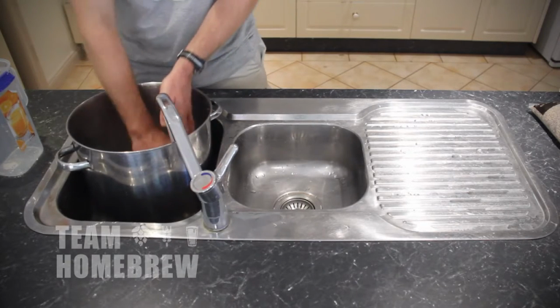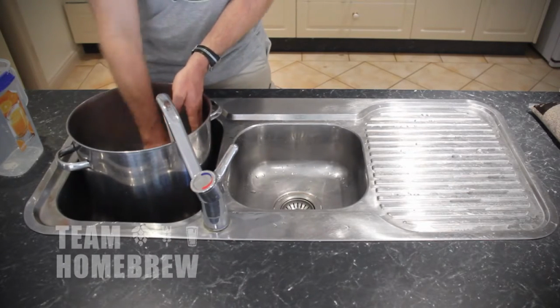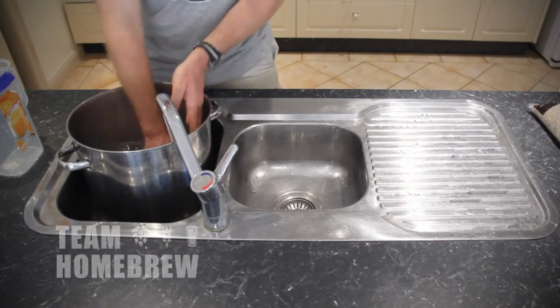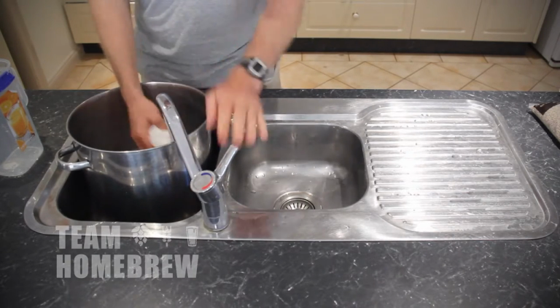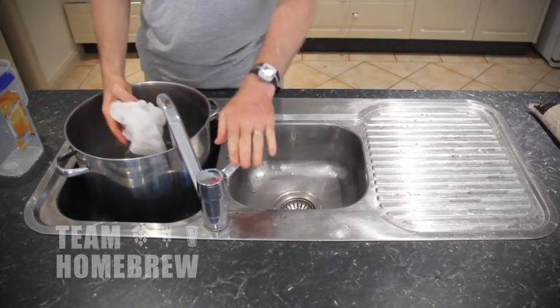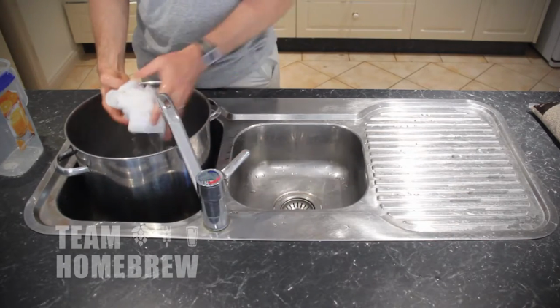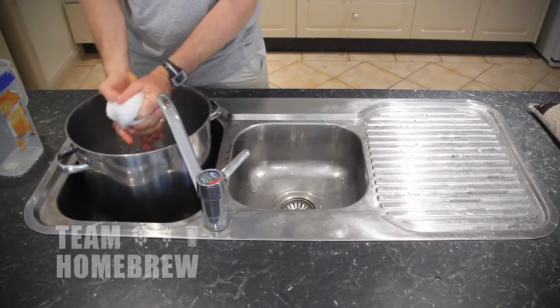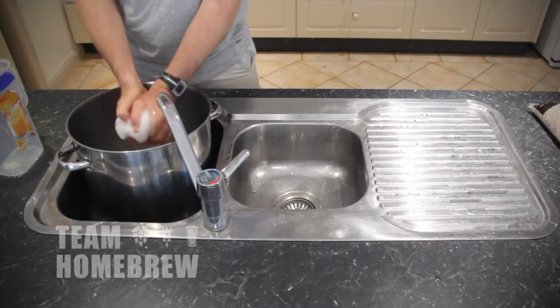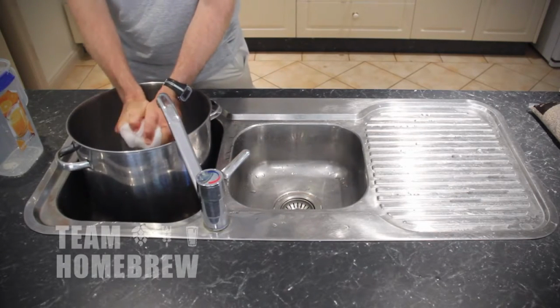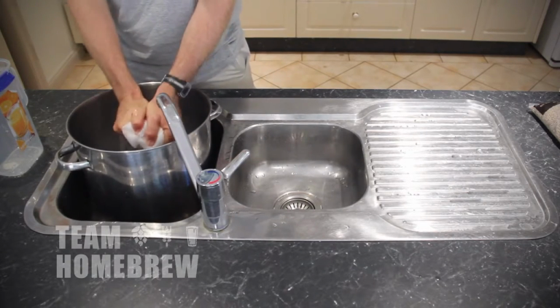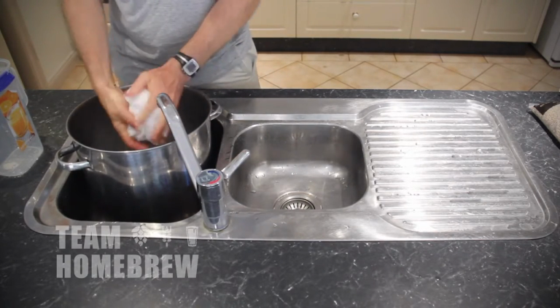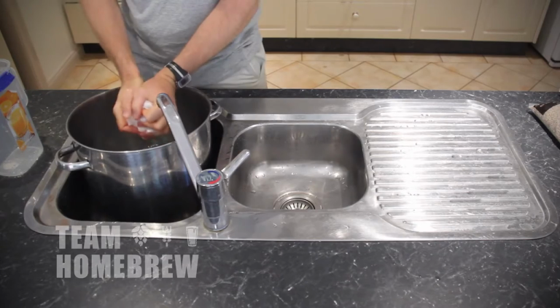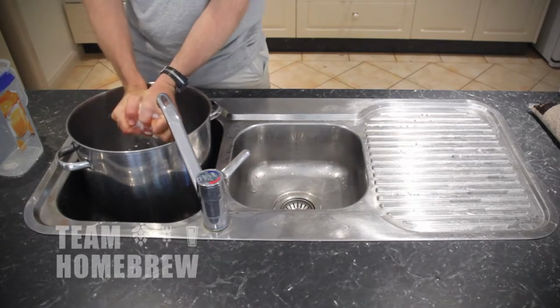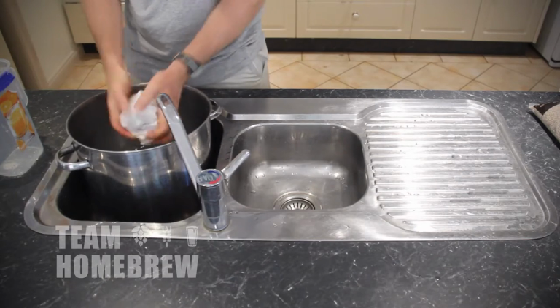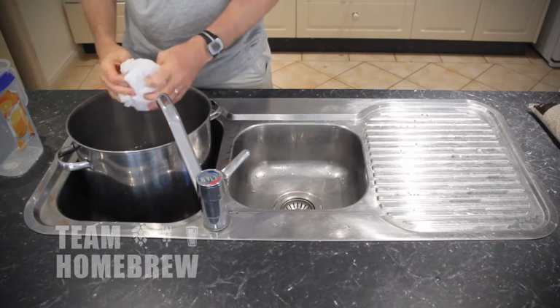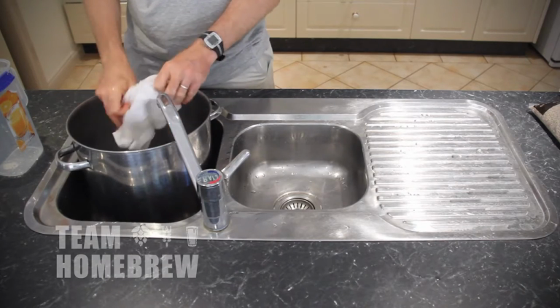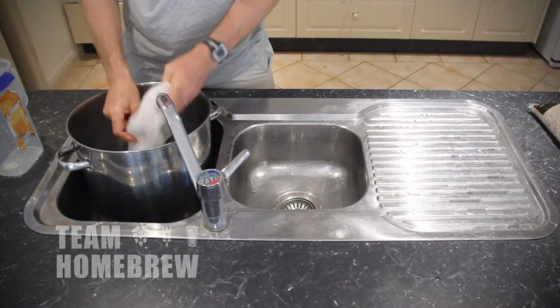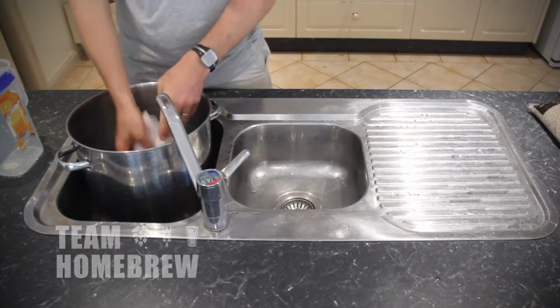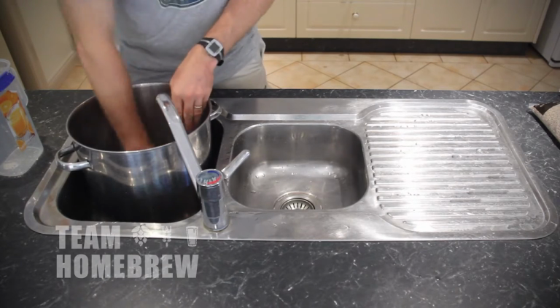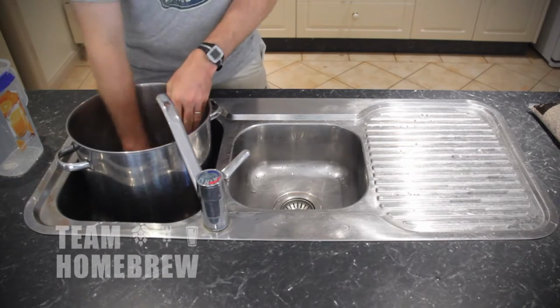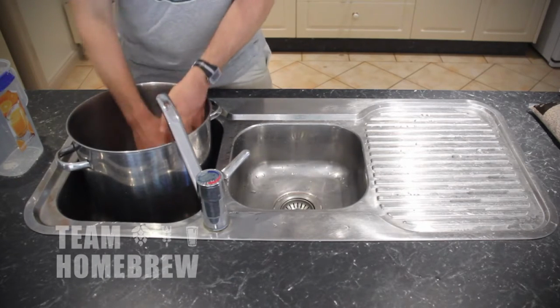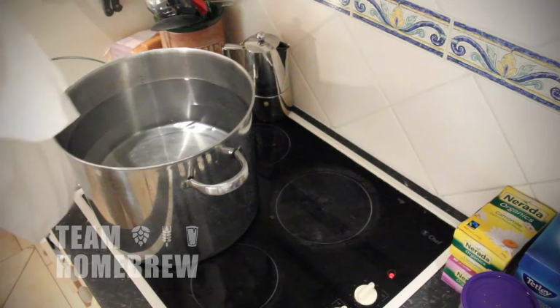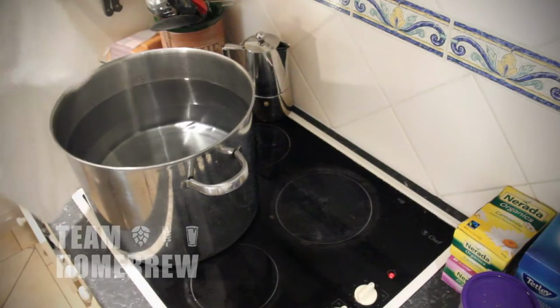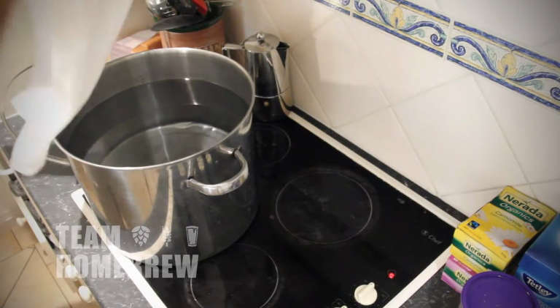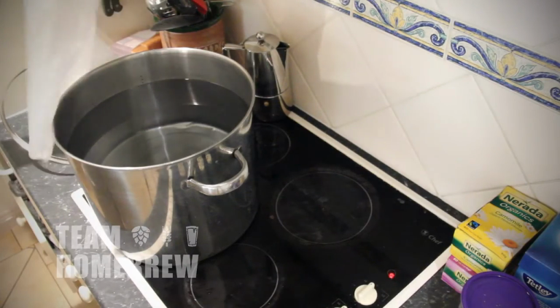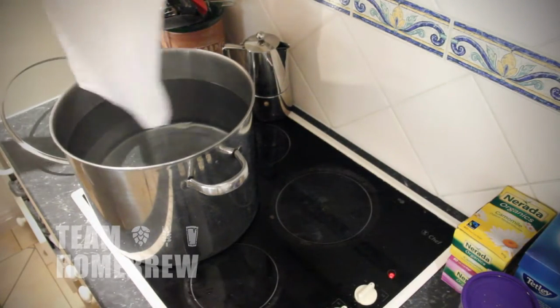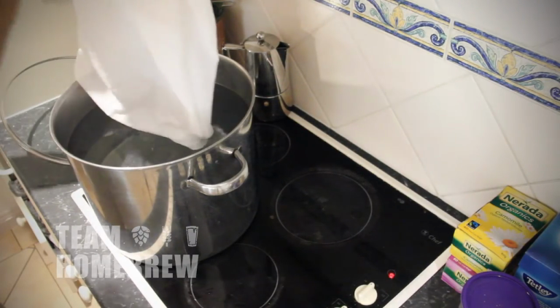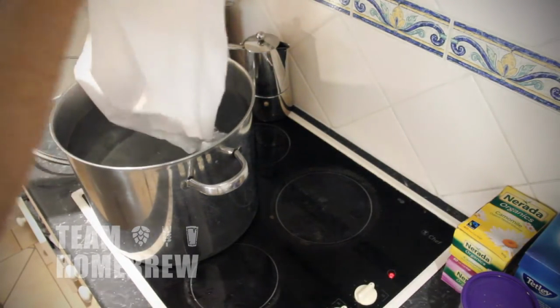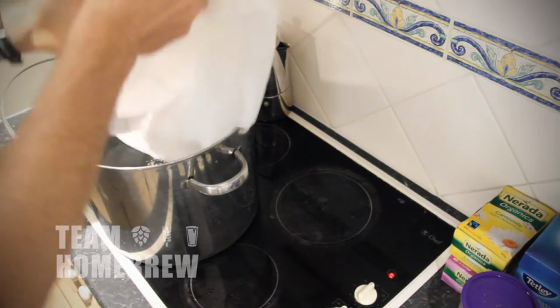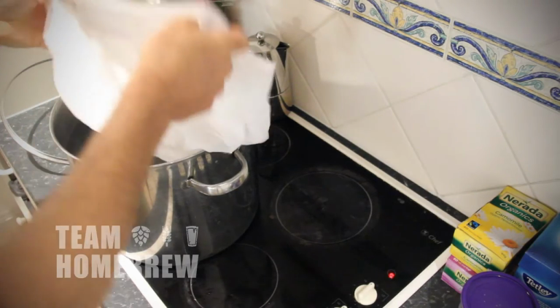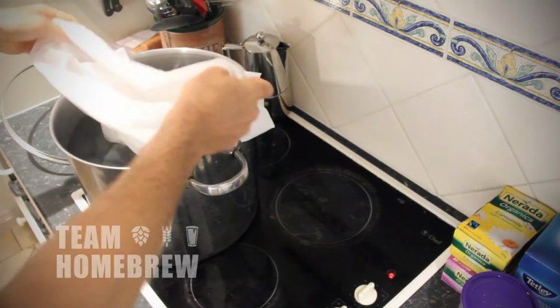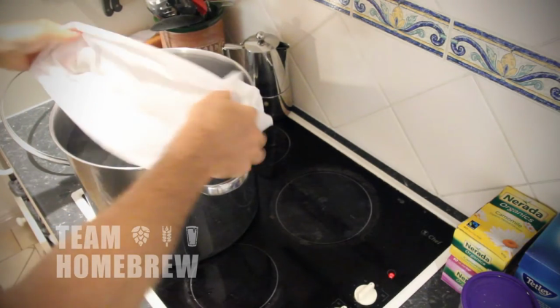And you also need something to hold the grain, like a pillowcase made out of light, thin fabric. You can also get a purpose-built grain bag from your local homebrew shop, or you can order one online.